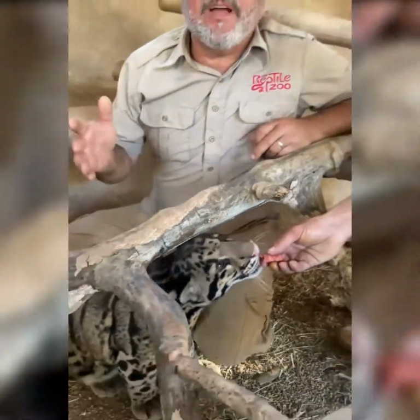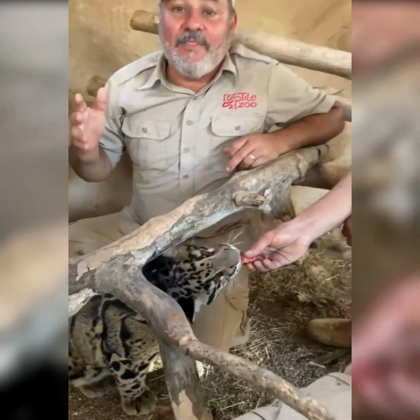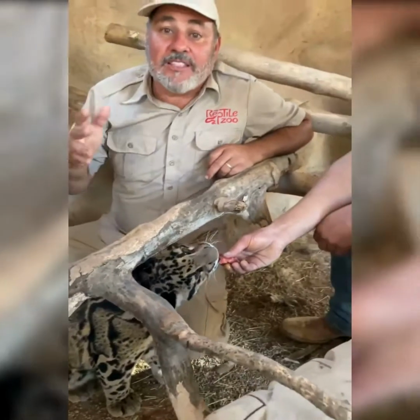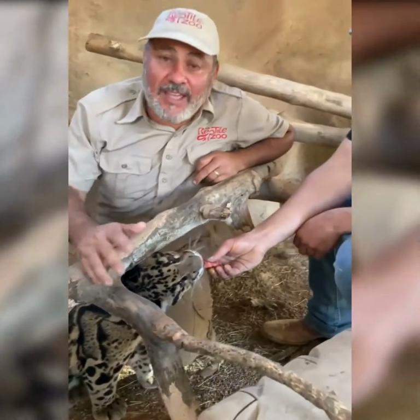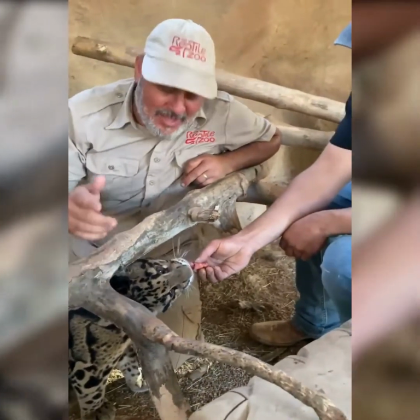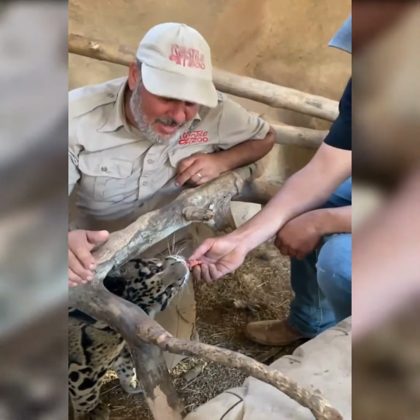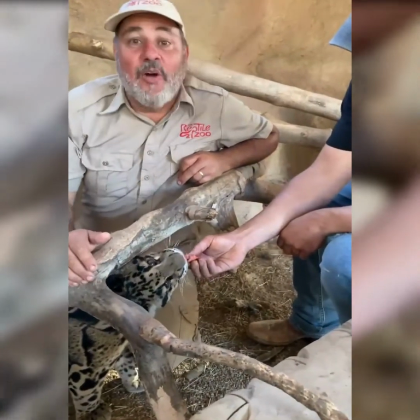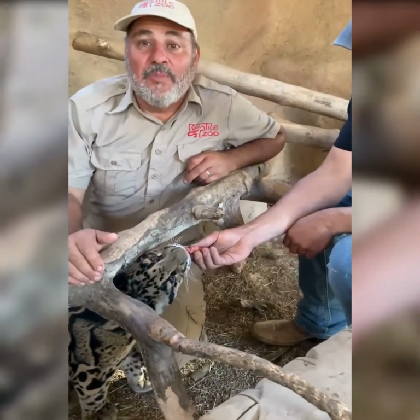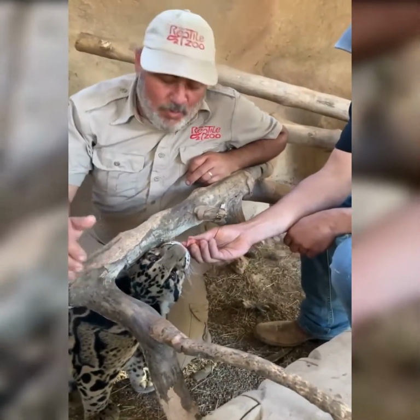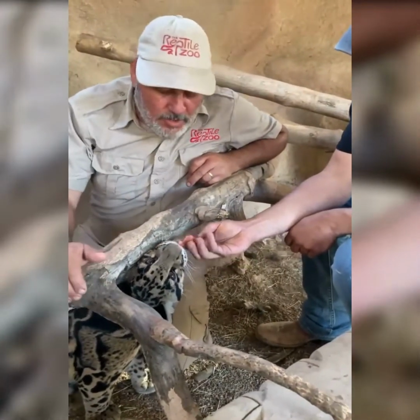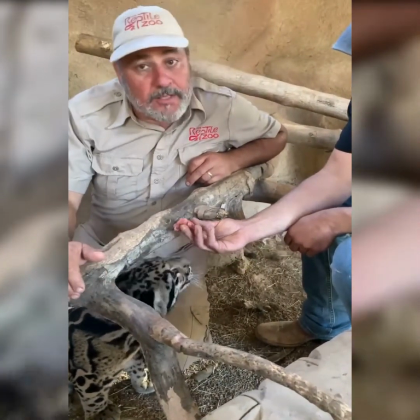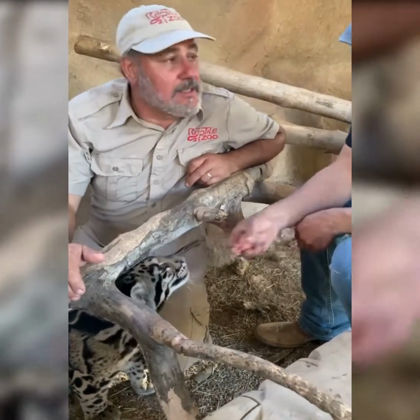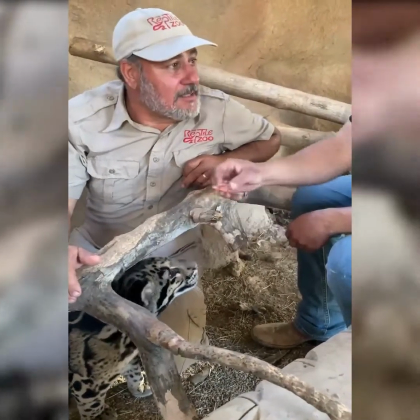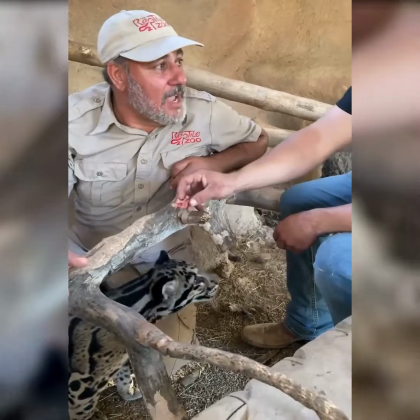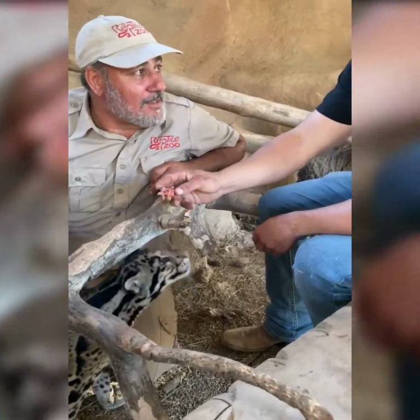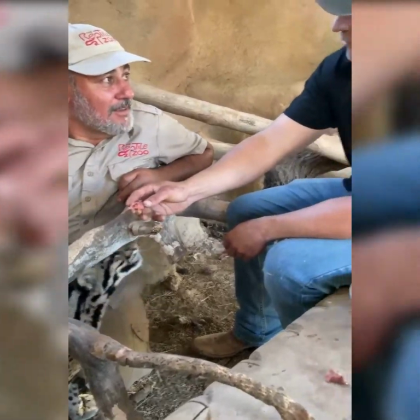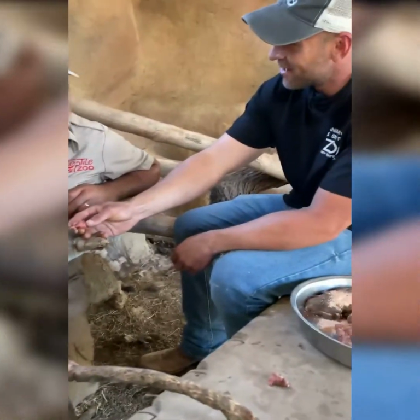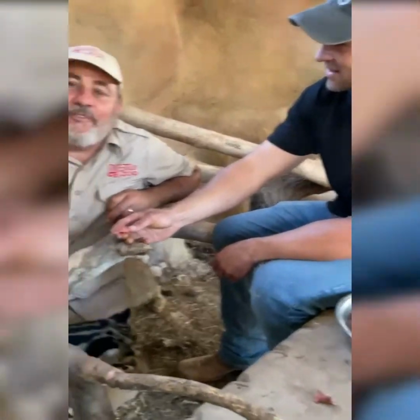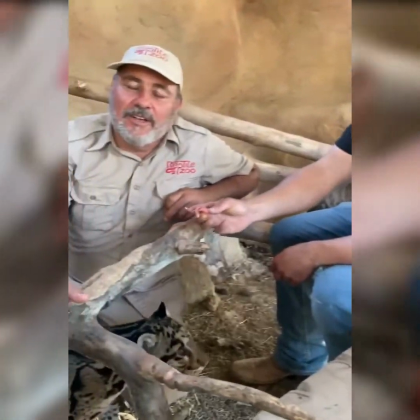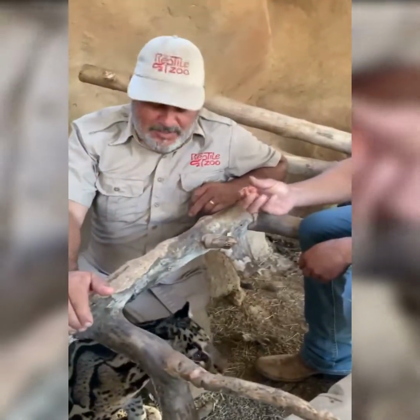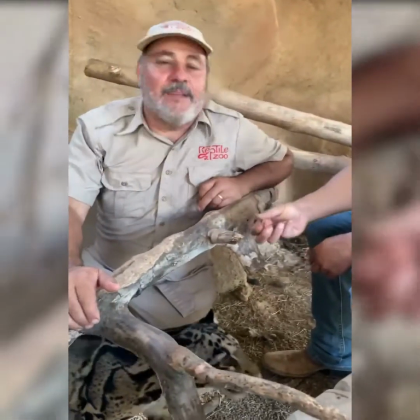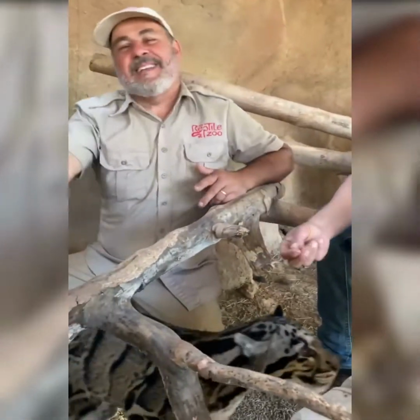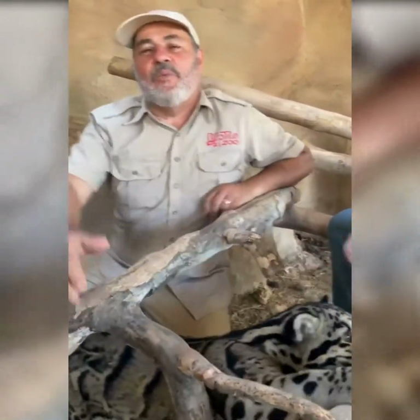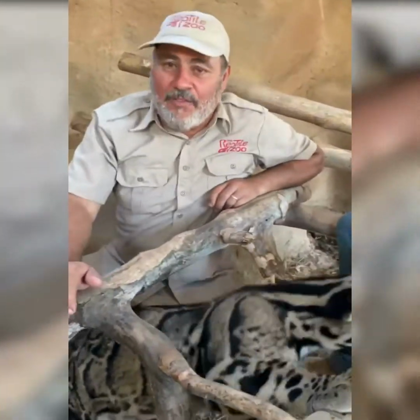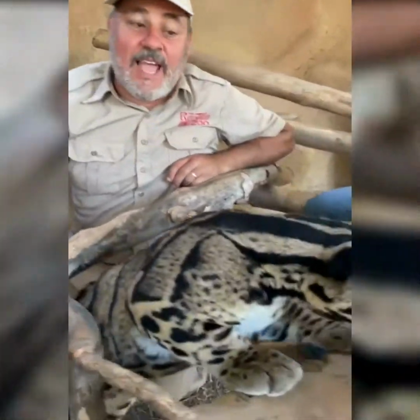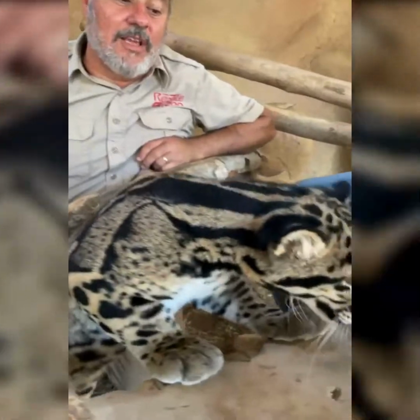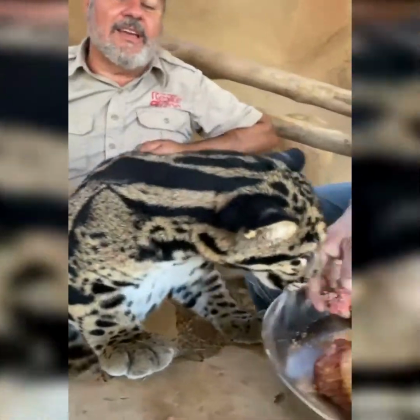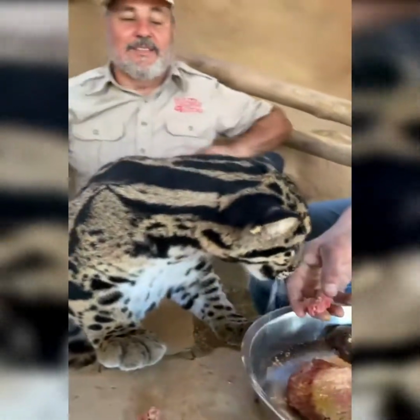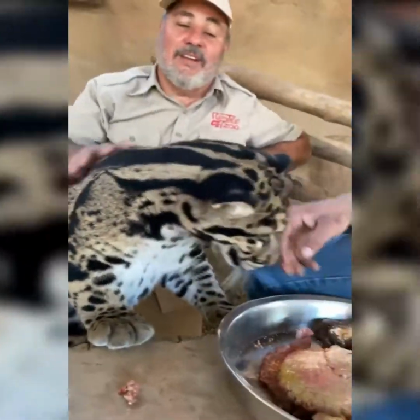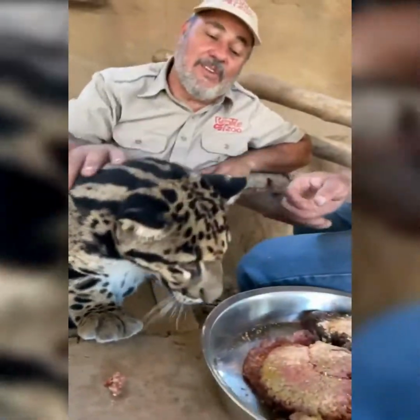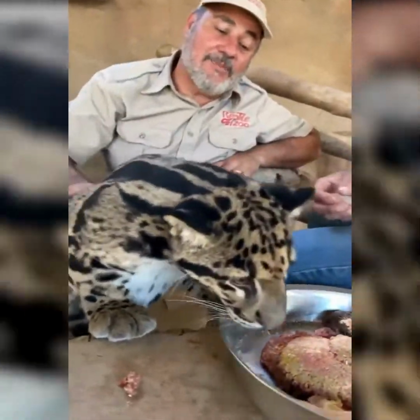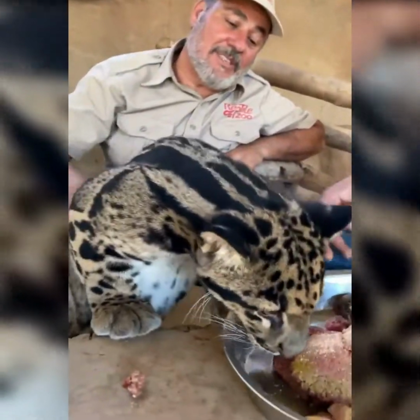I hope you guys are having an awesome day, and I know I am. We're in New Braunfels, Texas — just outside of San Antonio. If you're in the San Antonio area, these are awesome to come see.